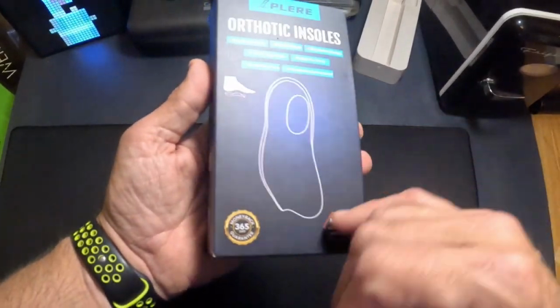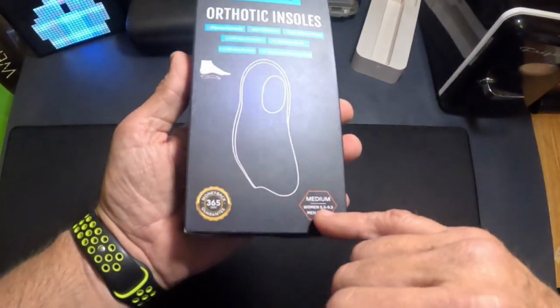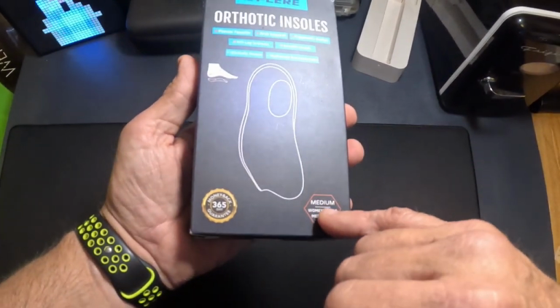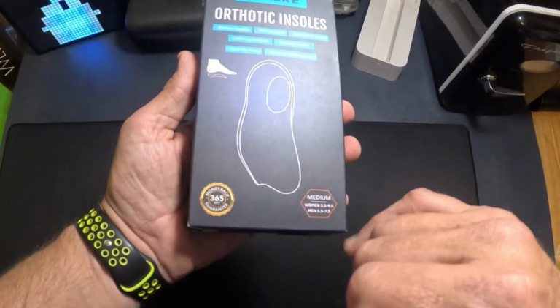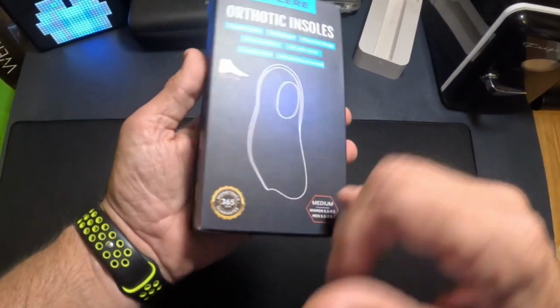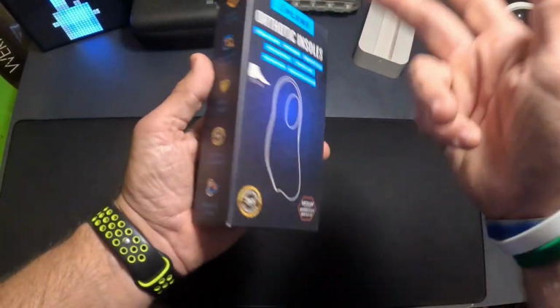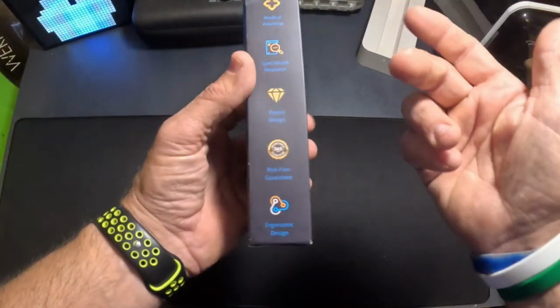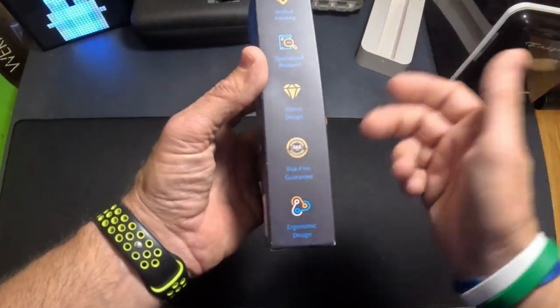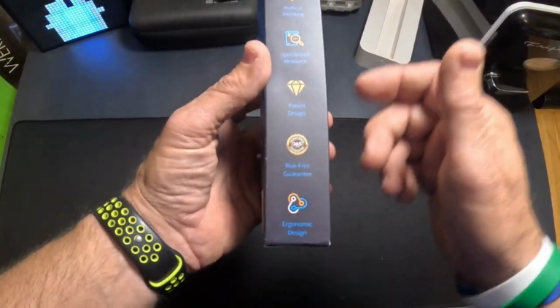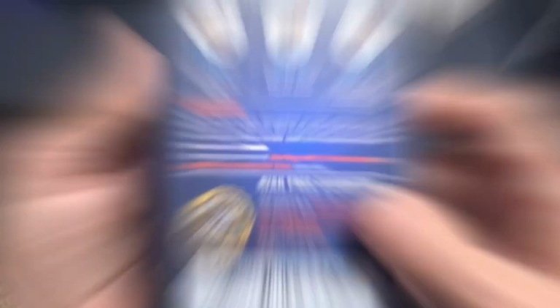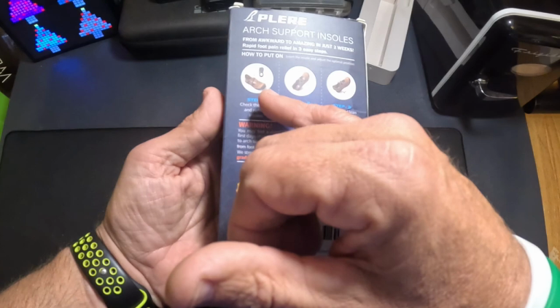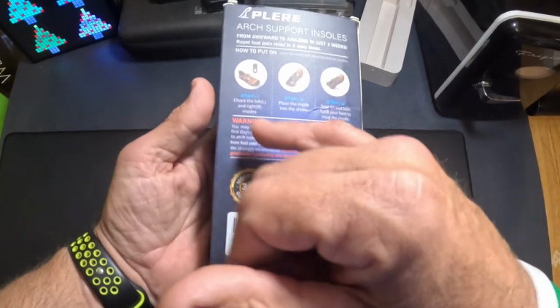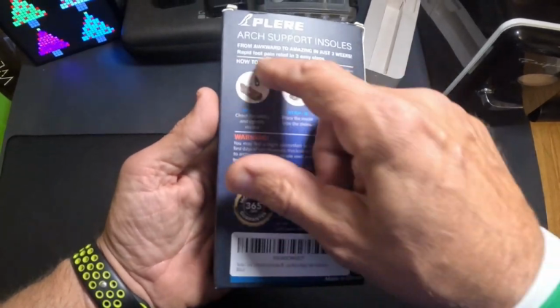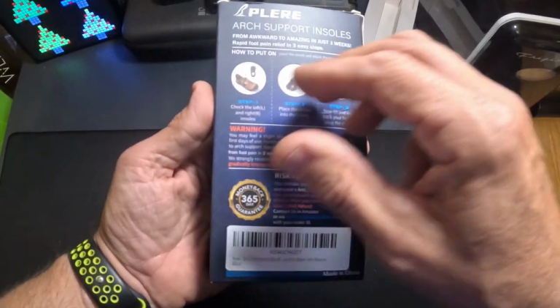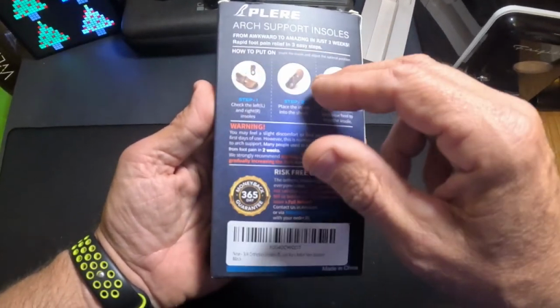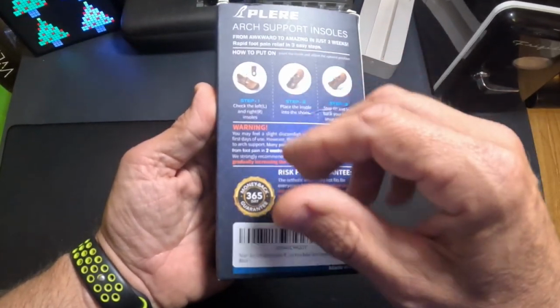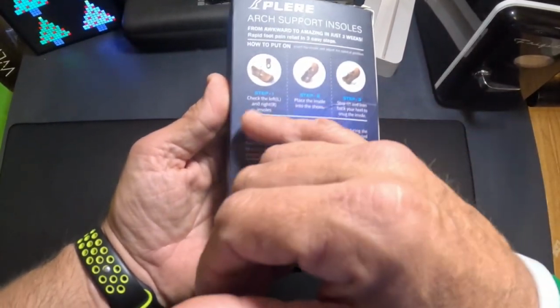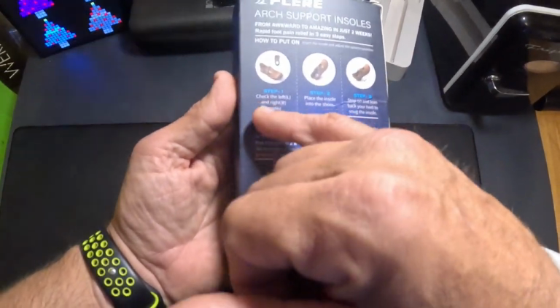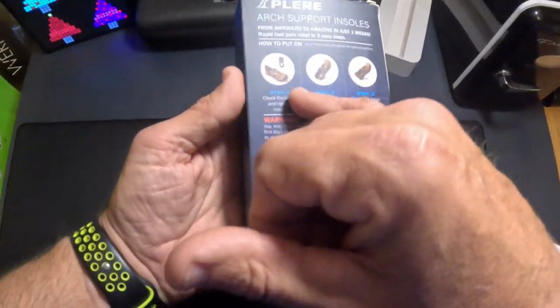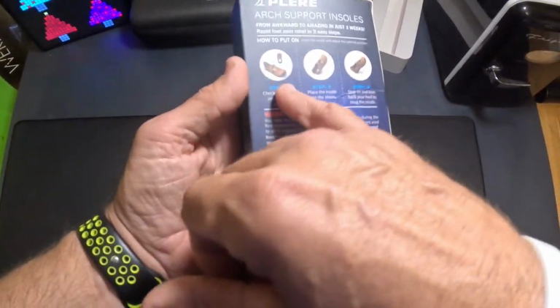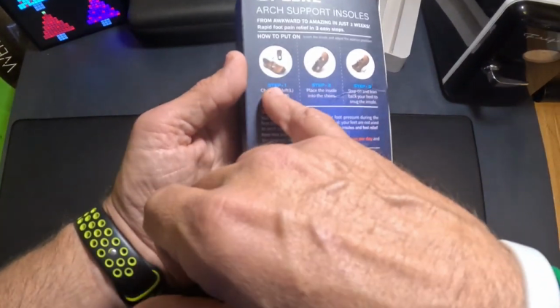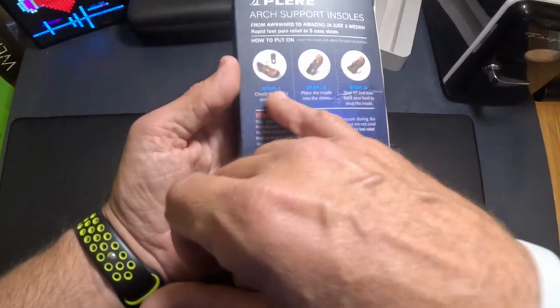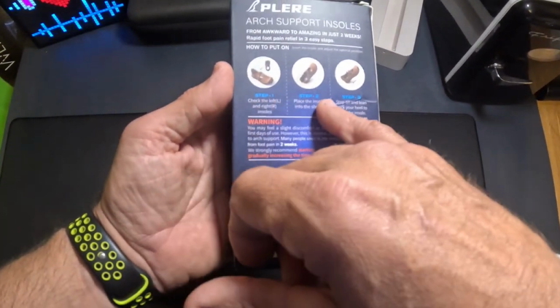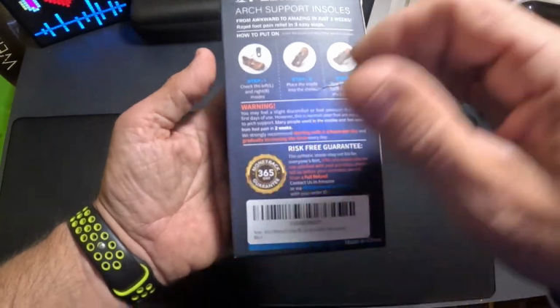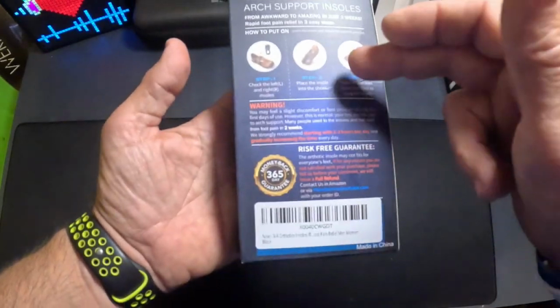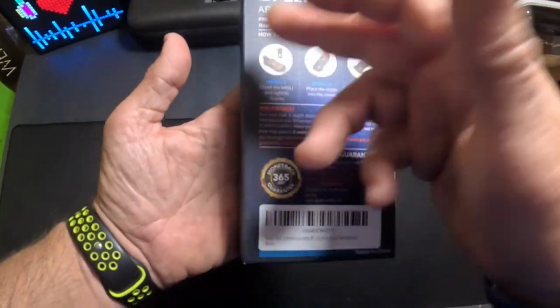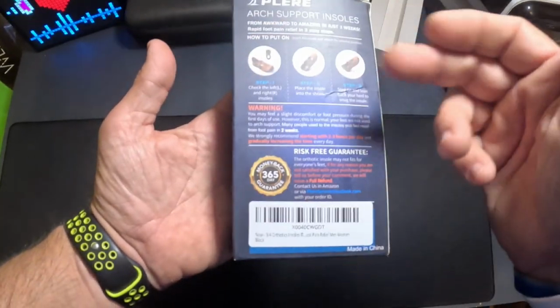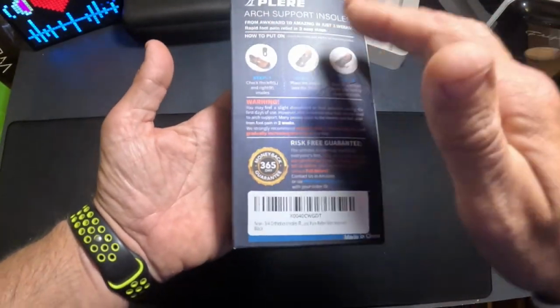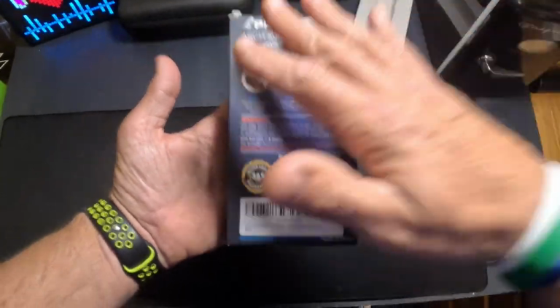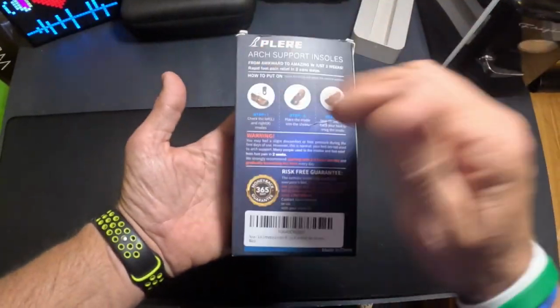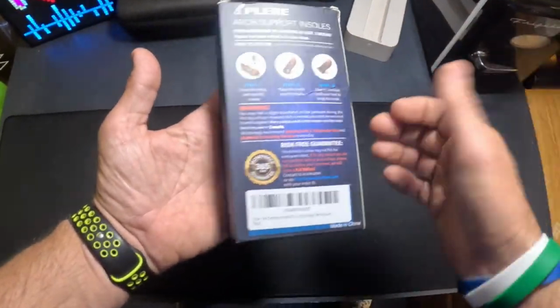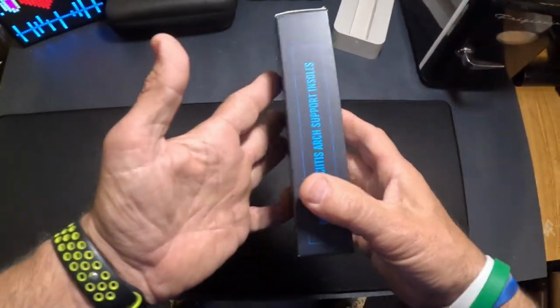I got mine in a size medium. They come in small, medium, and large. Looking at the back here, to put the arch supports in, you basically just slide them in over top of your existing insole. All you do is drop them in there.